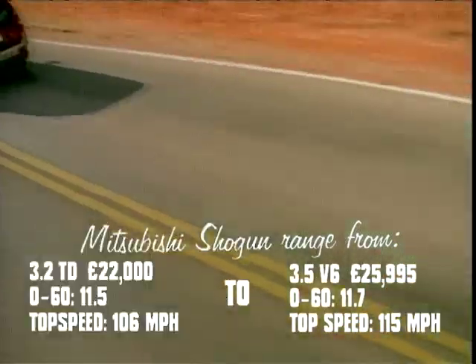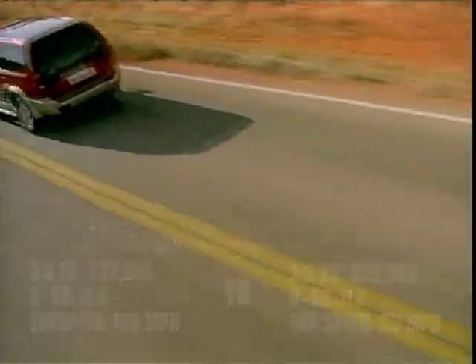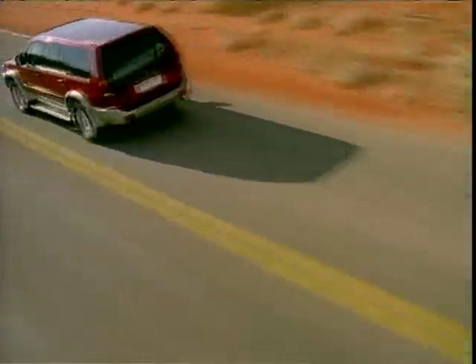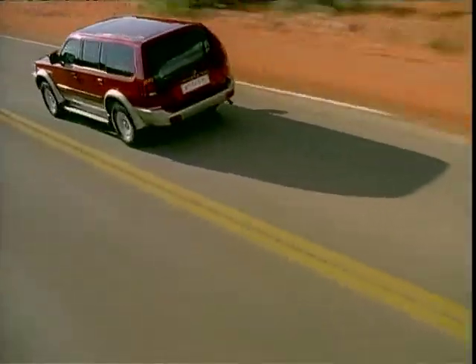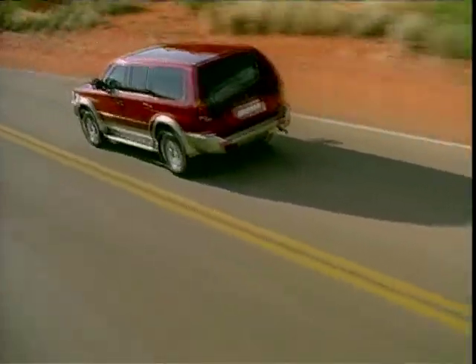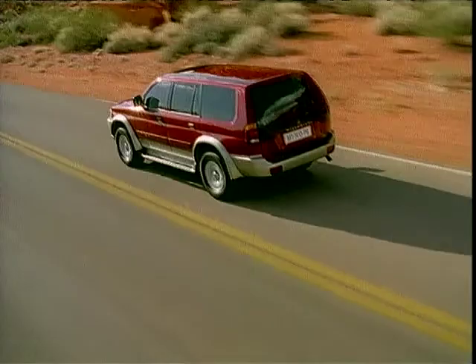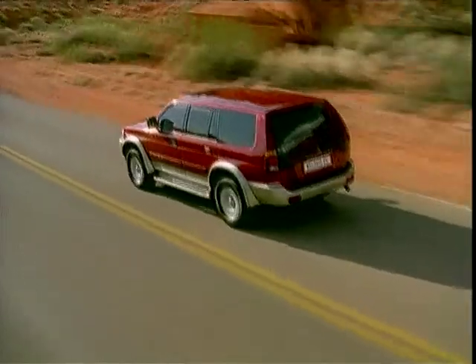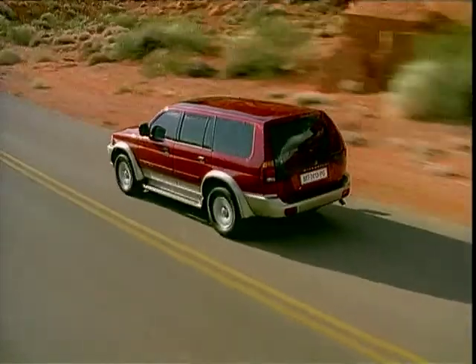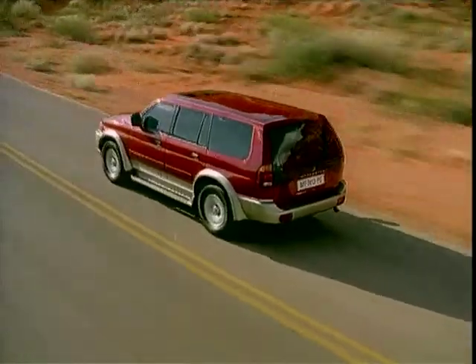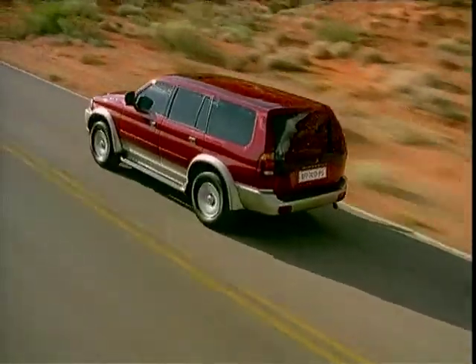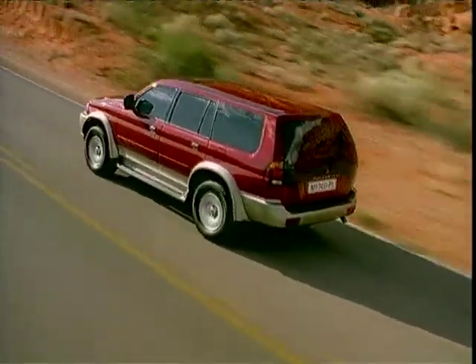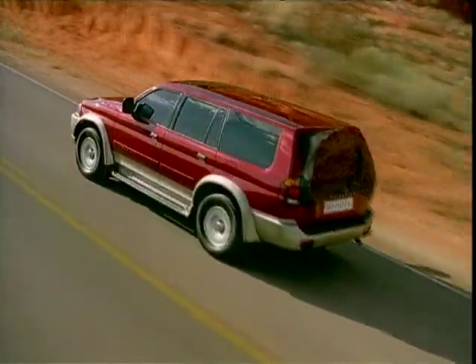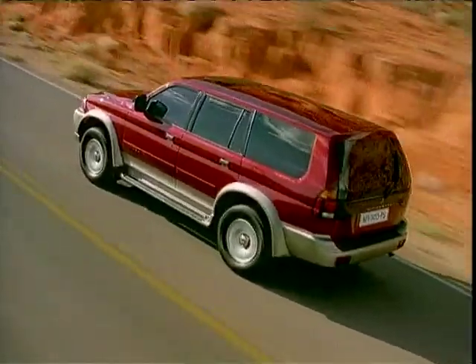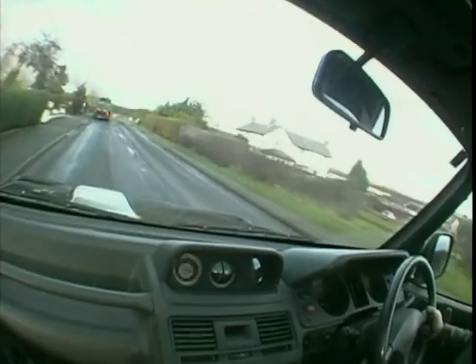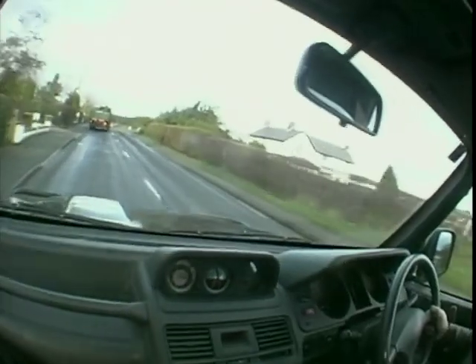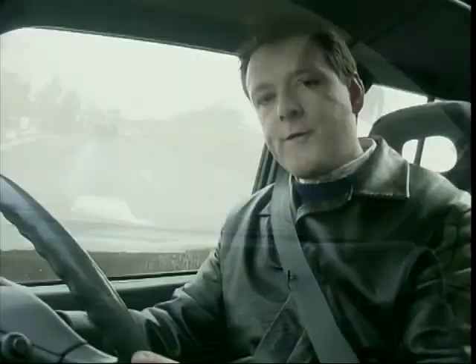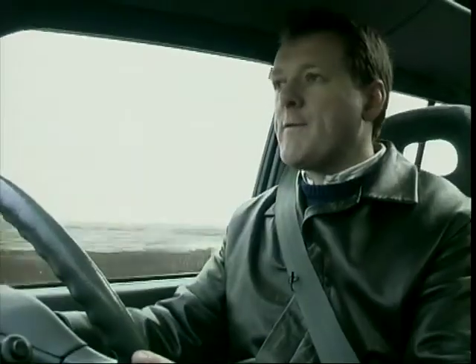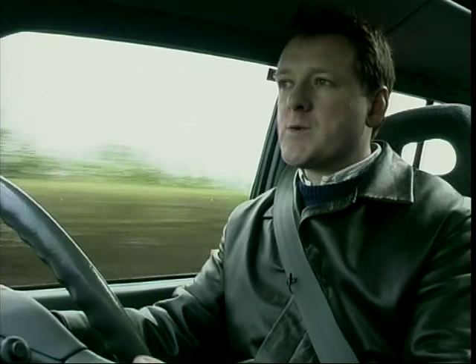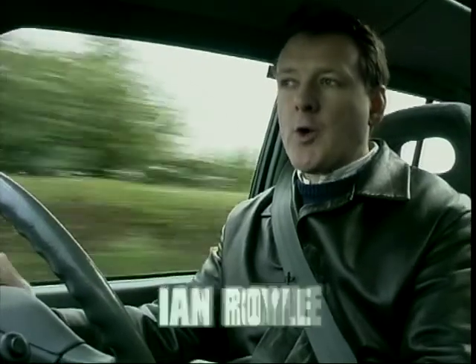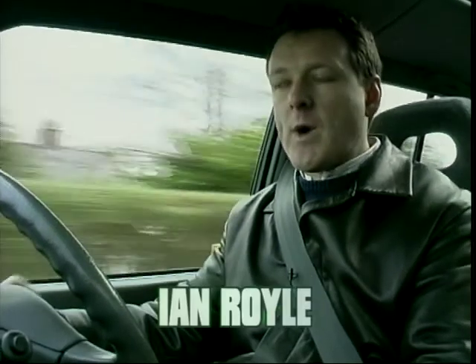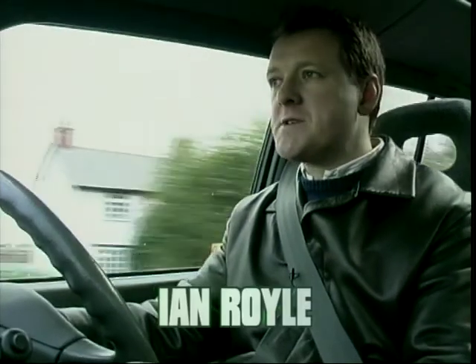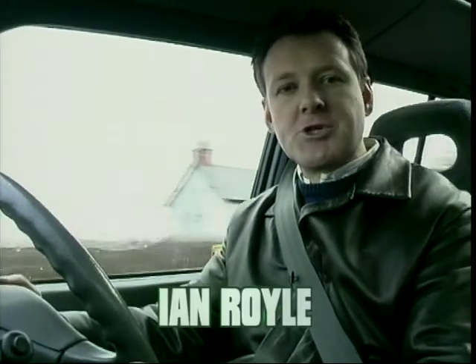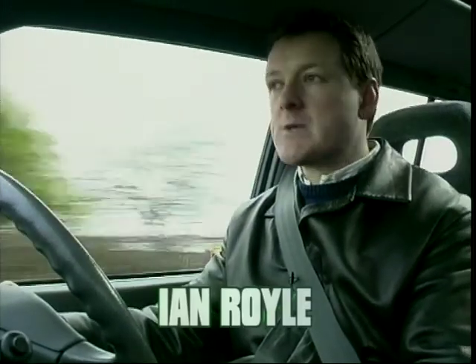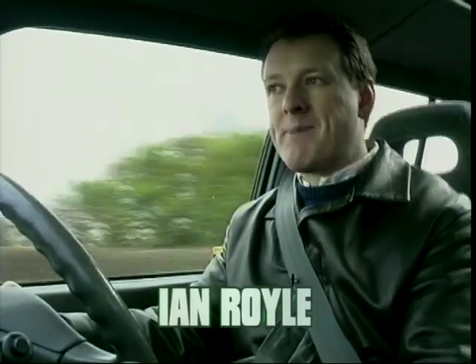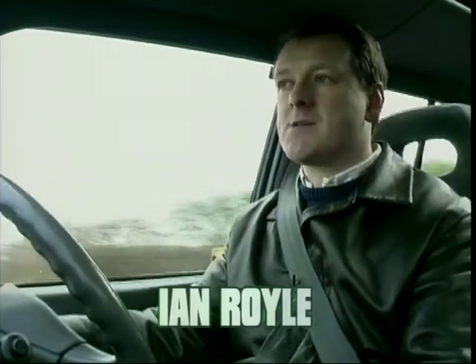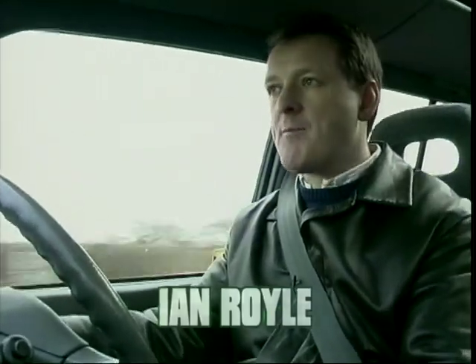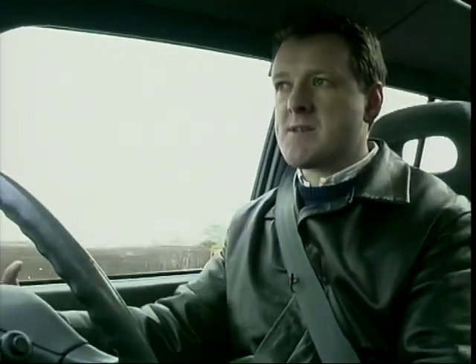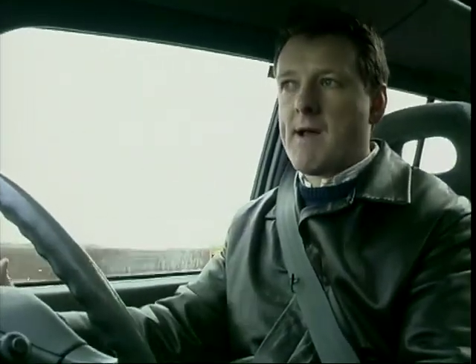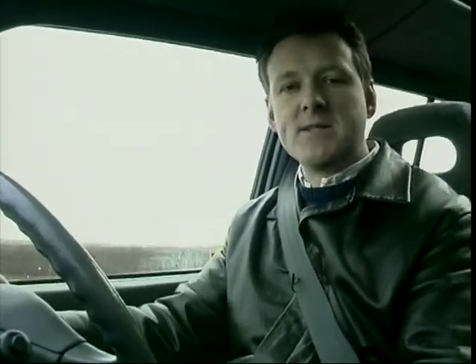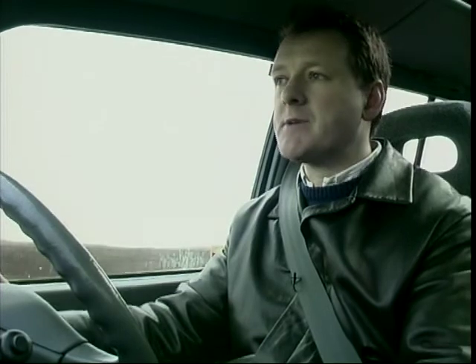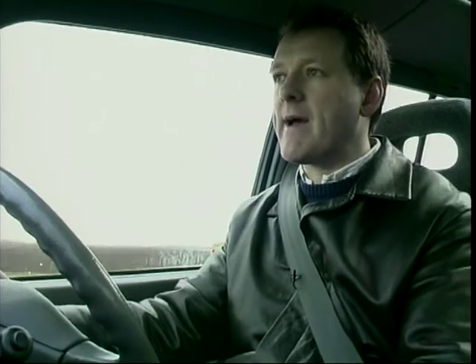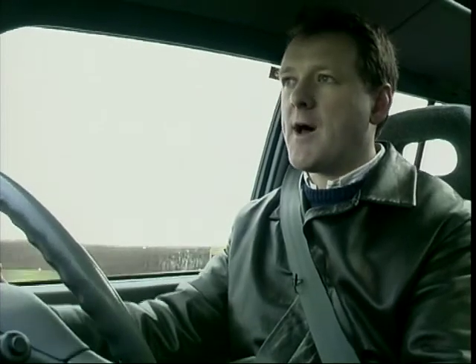However, the new independent suspension can make you feel slightly seasick on tarmac. So if a 4x4 is what you're after, the Mitsubishi Shogun is one of the best to drive, barring something like the latest BMW X5.